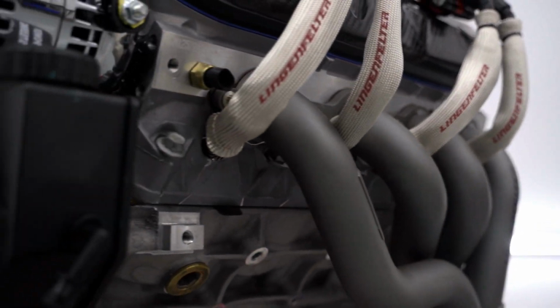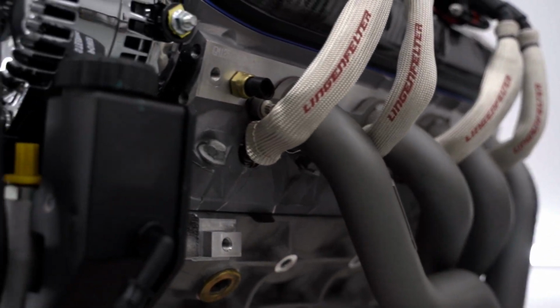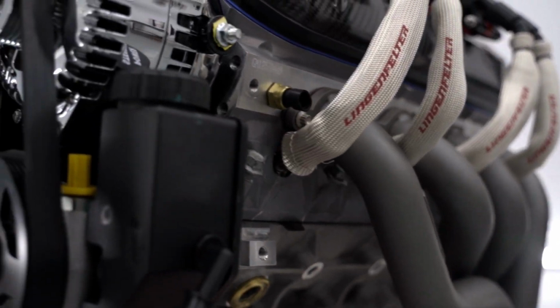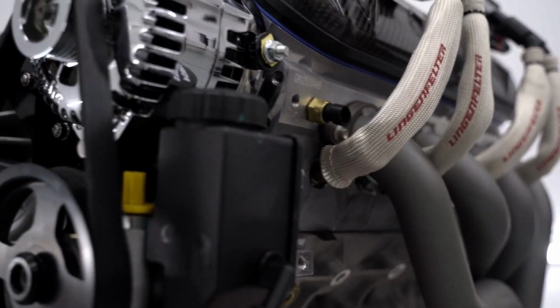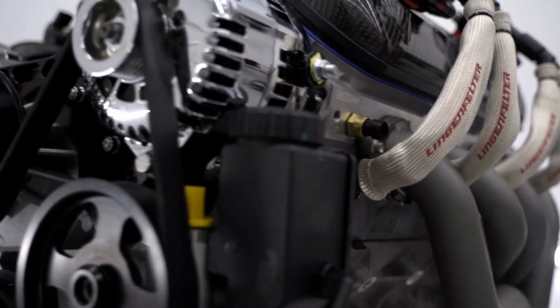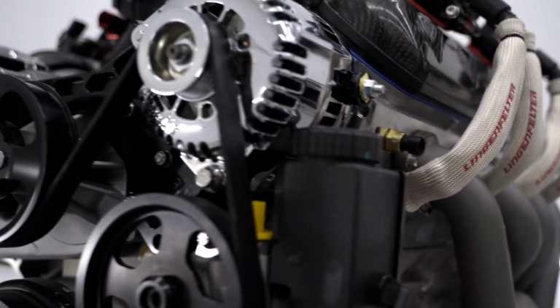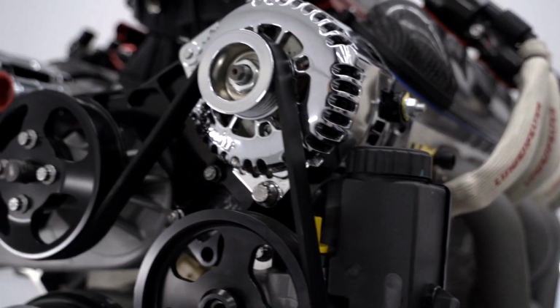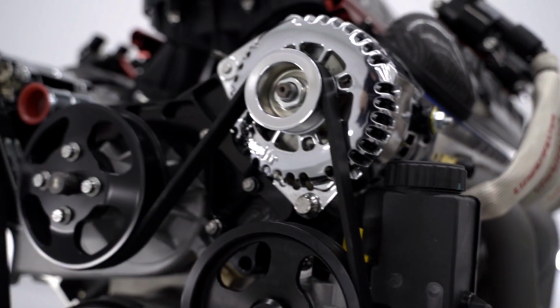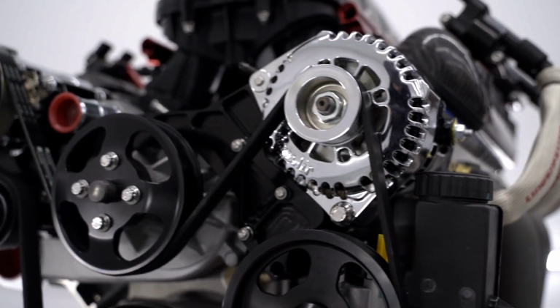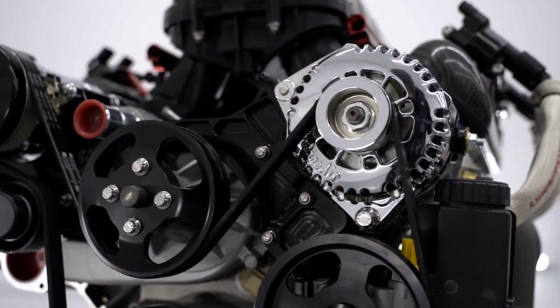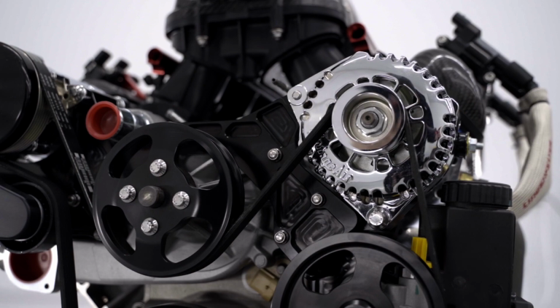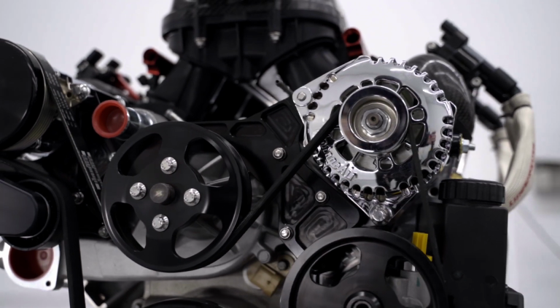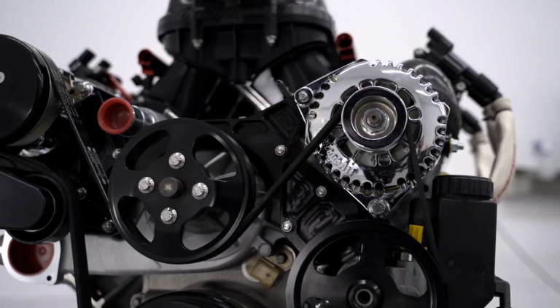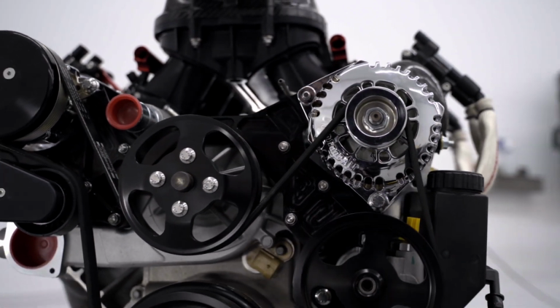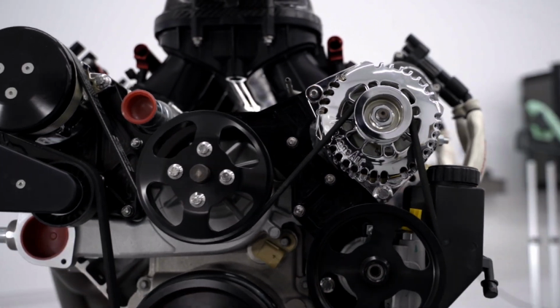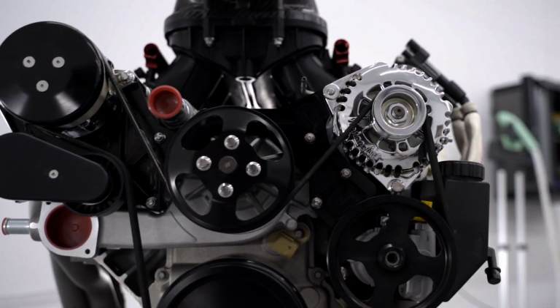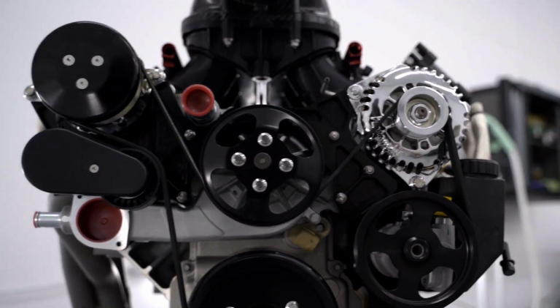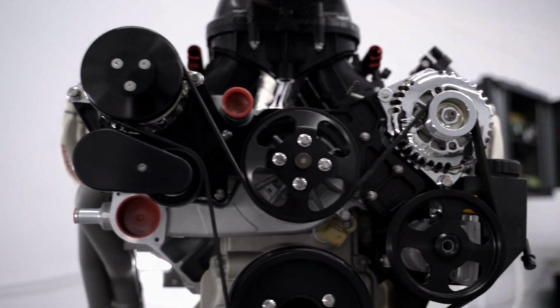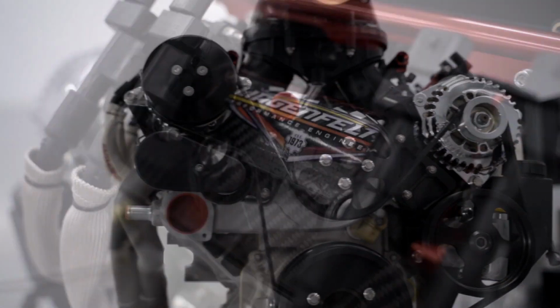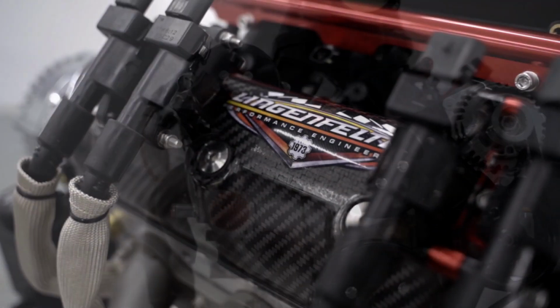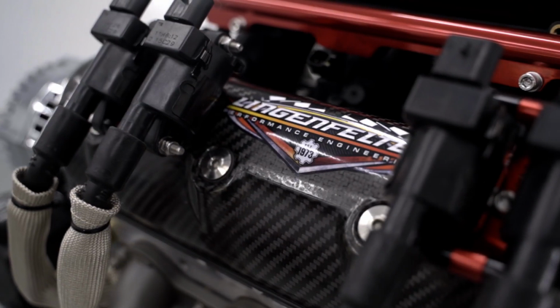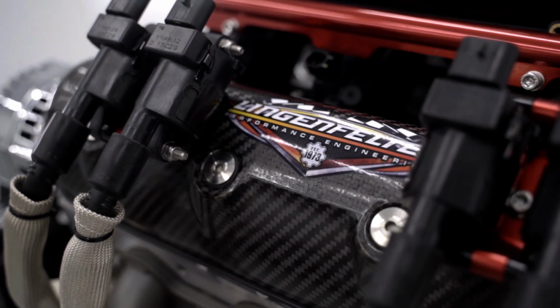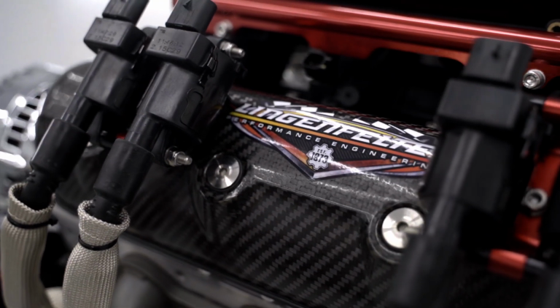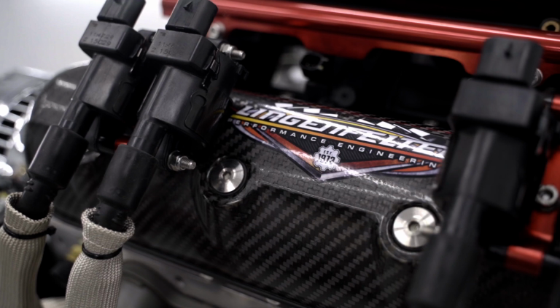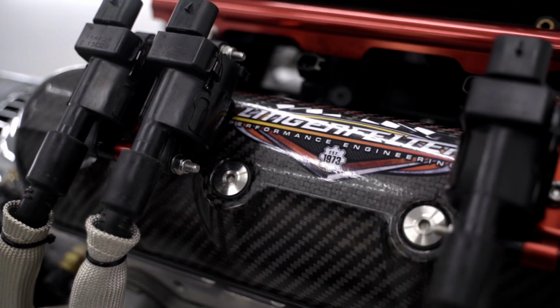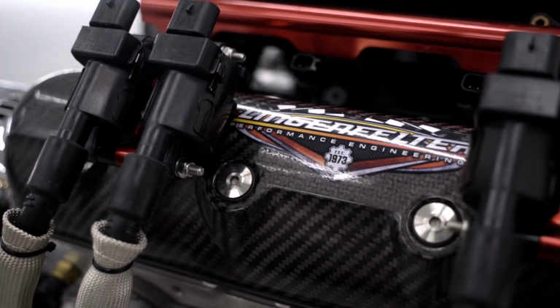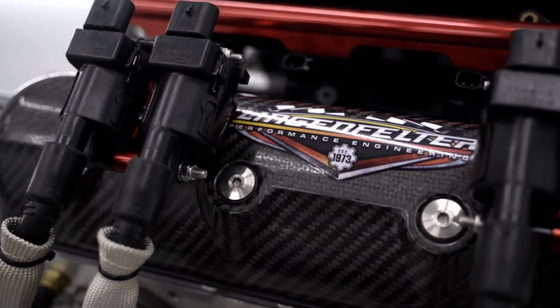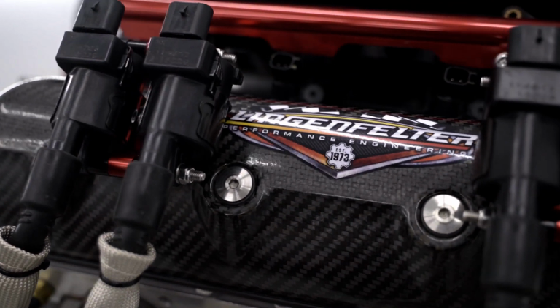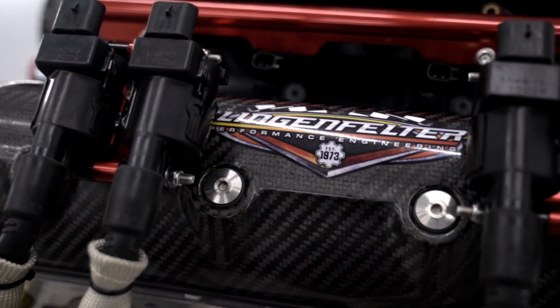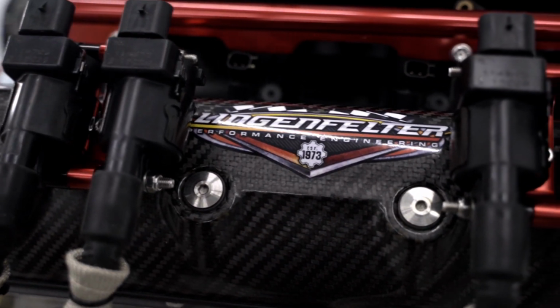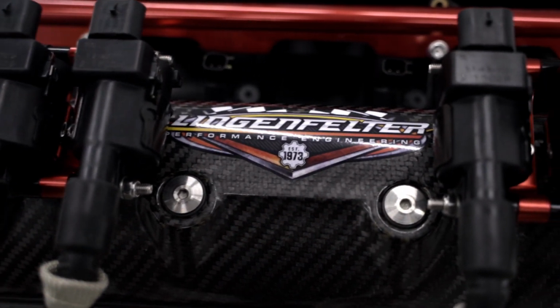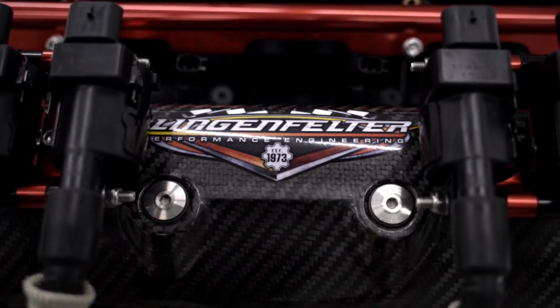As we did that in developing the cylinder head program, we developed a new camshaft for the motor as well. The camshaft is only available as a package with the Eliminator motor because of the way it's actually engineered to work as a set.